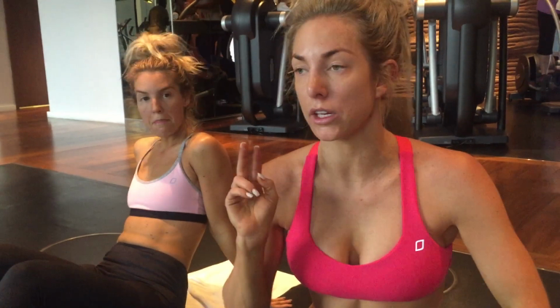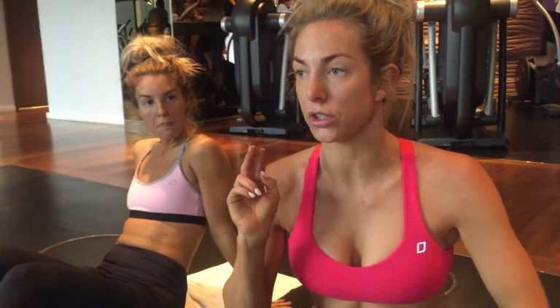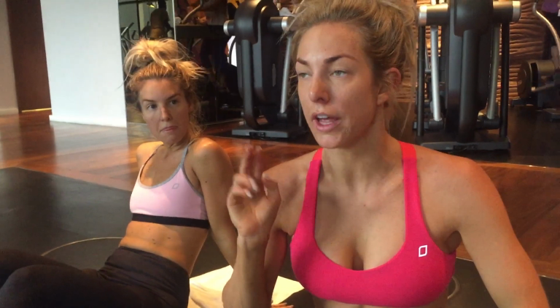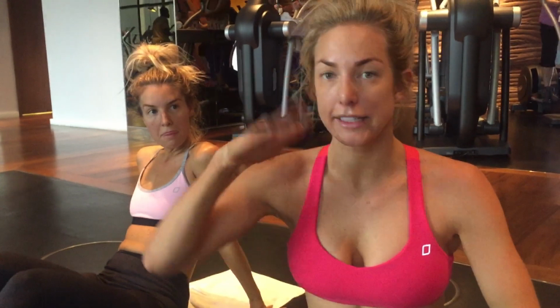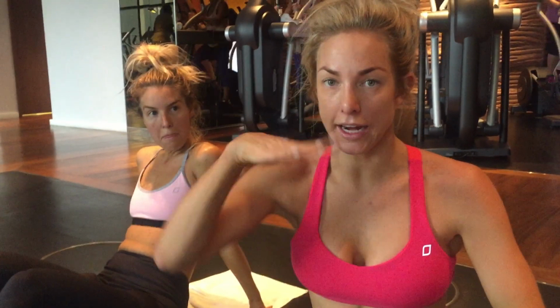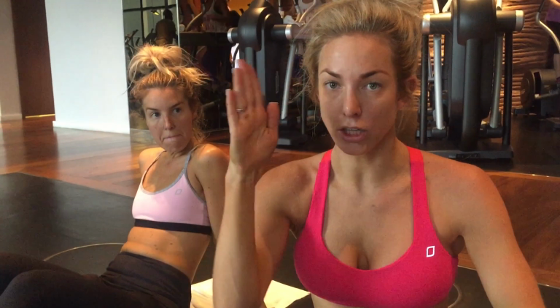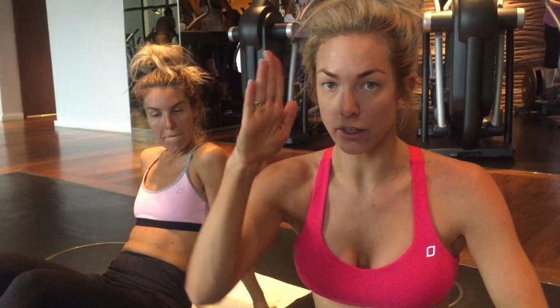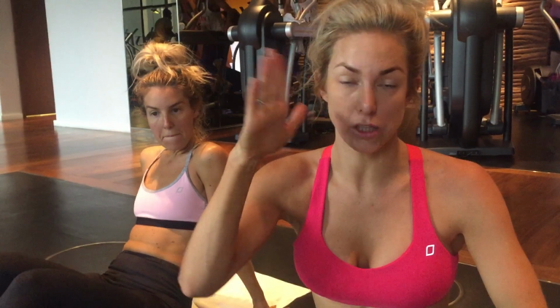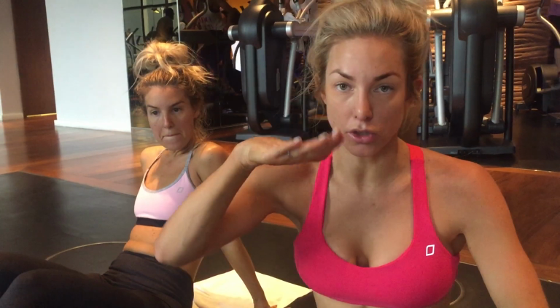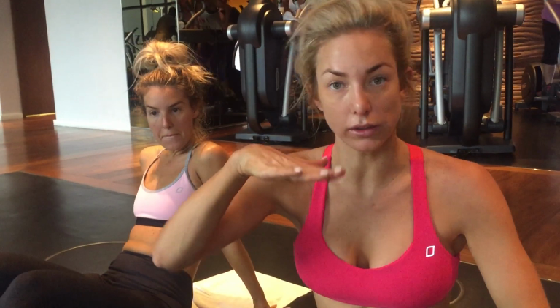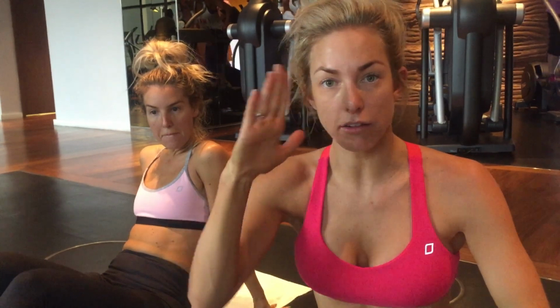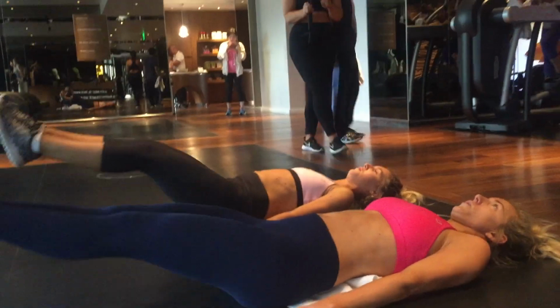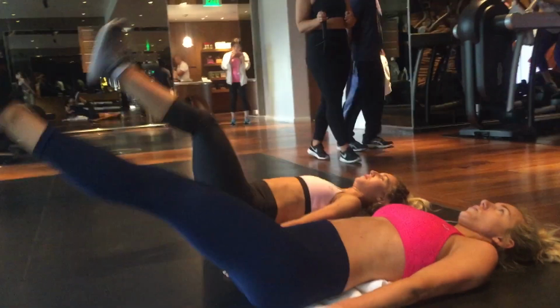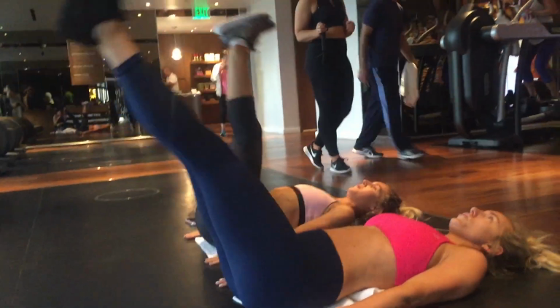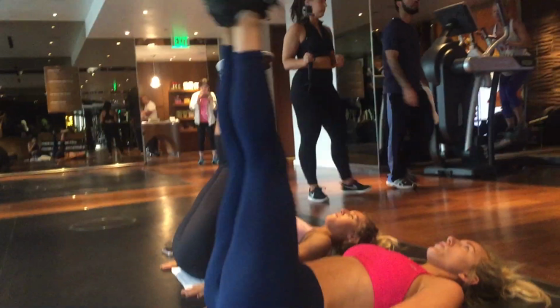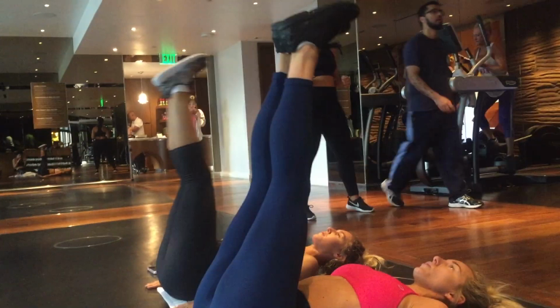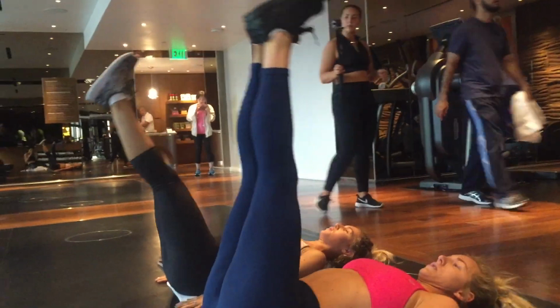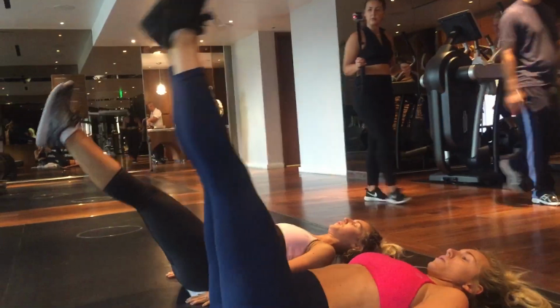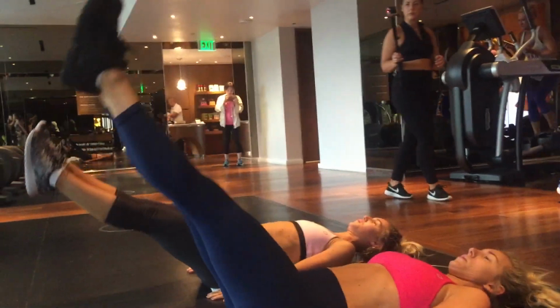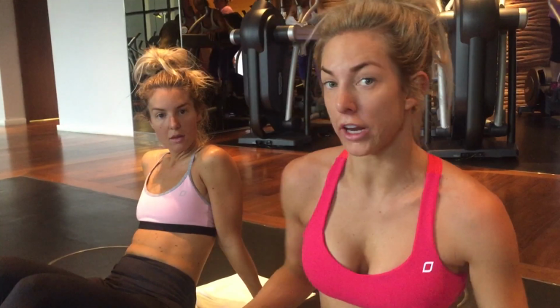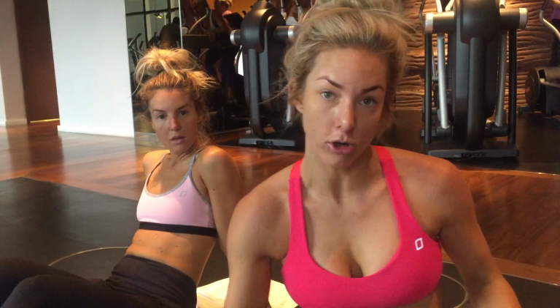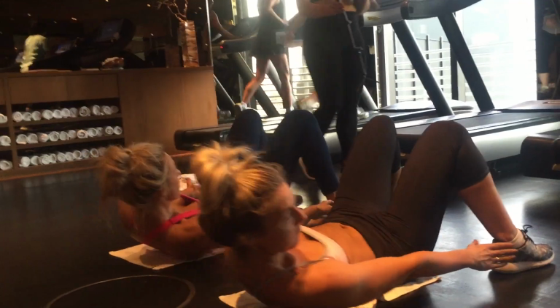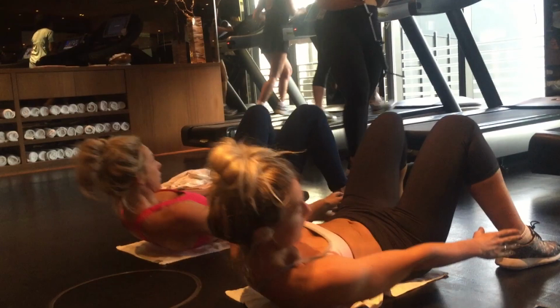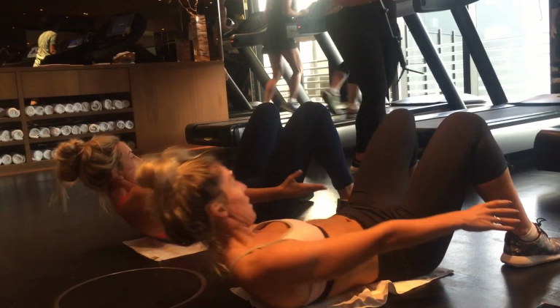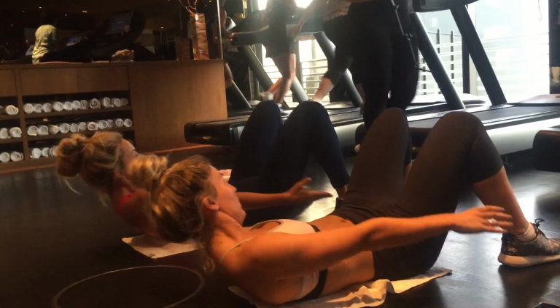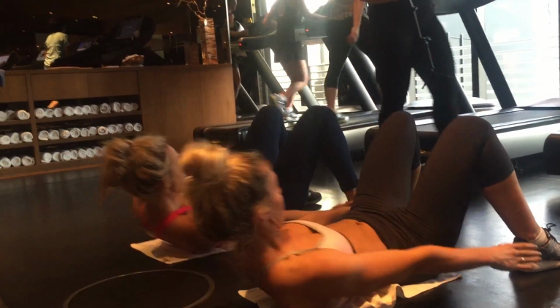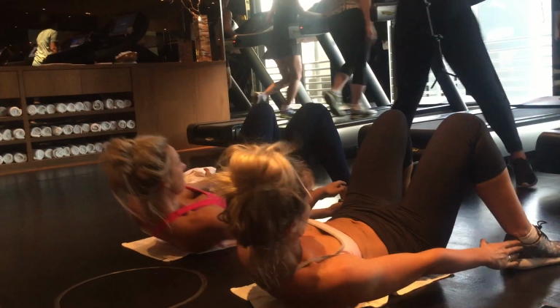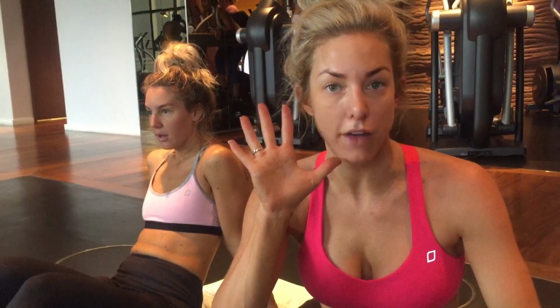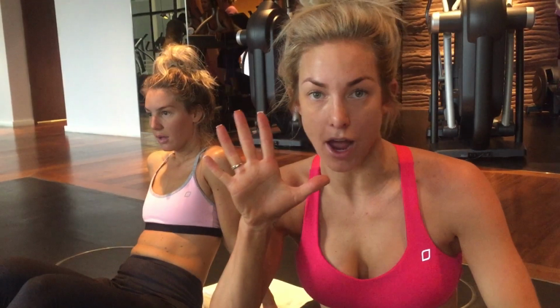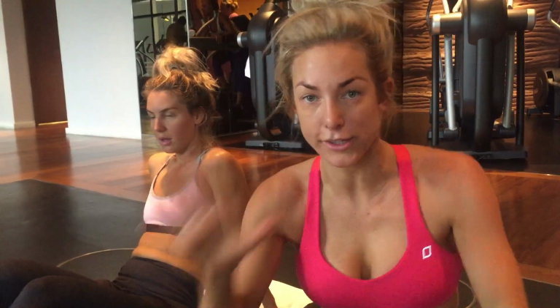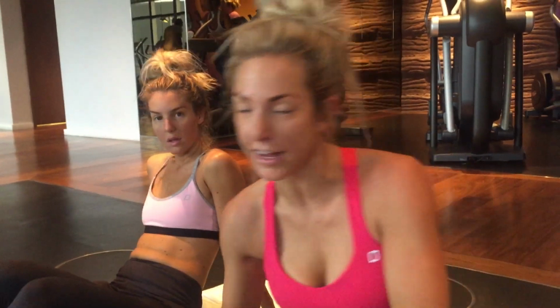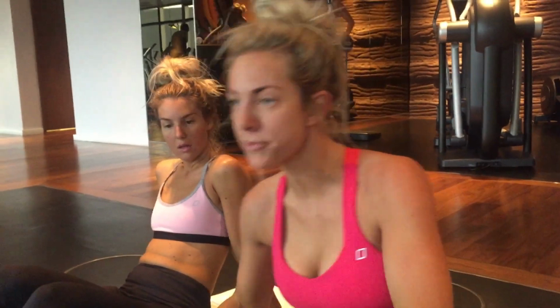10 little pulses and a 10 second hold. And then we're going to mix it to abs, where we're going to do 10 slow controlled leg raises, keeping our back on the ground, and then 30 ankle touches. And then we're going to repeat this little circuit five times.